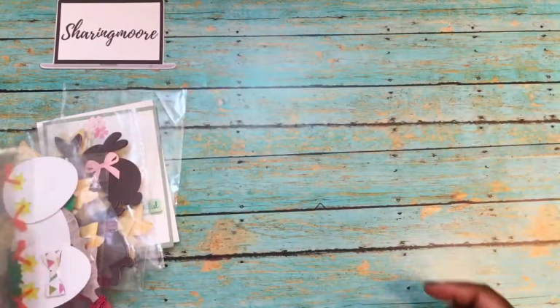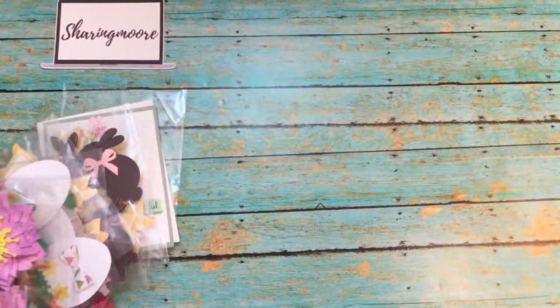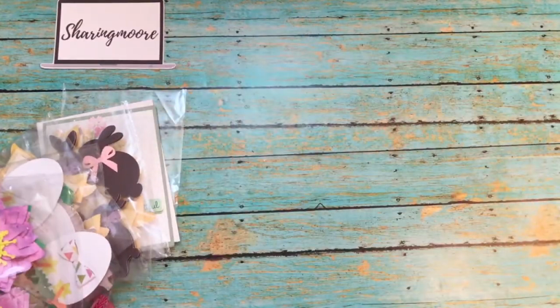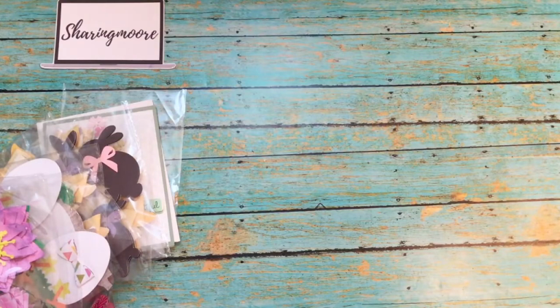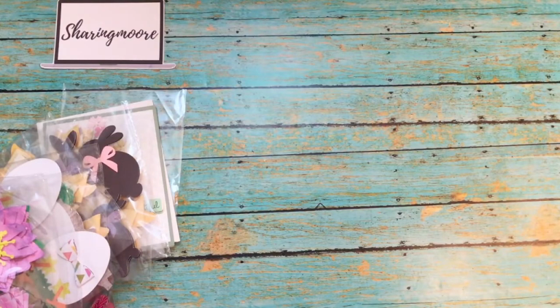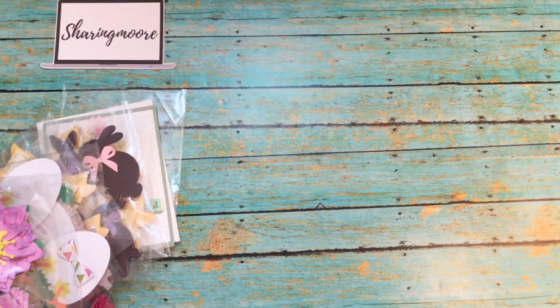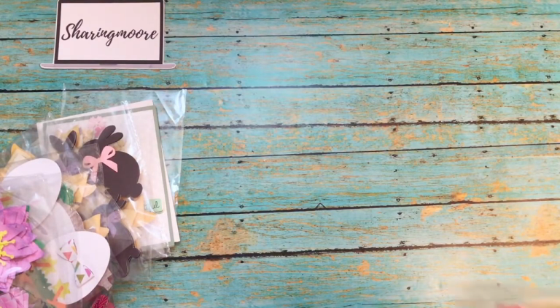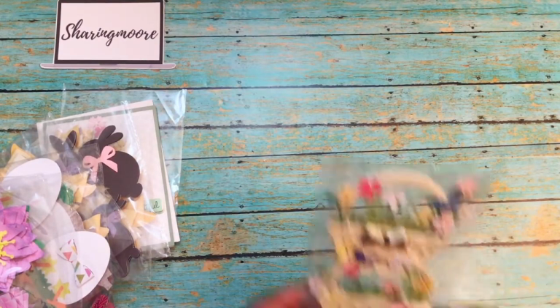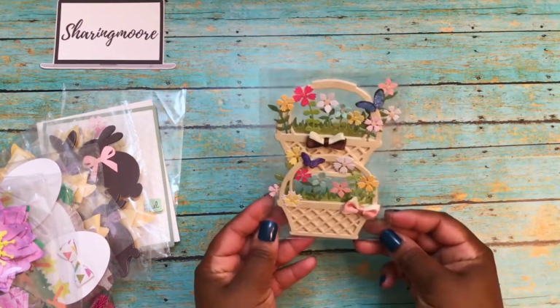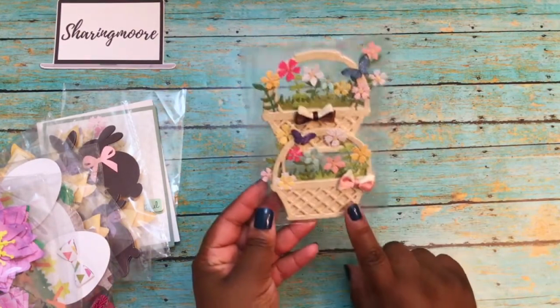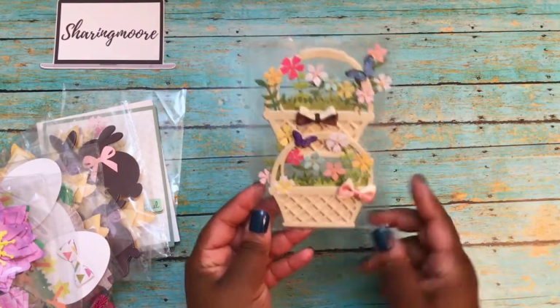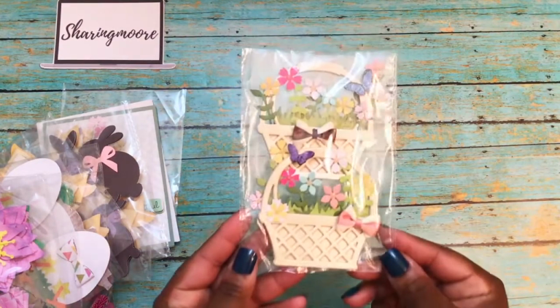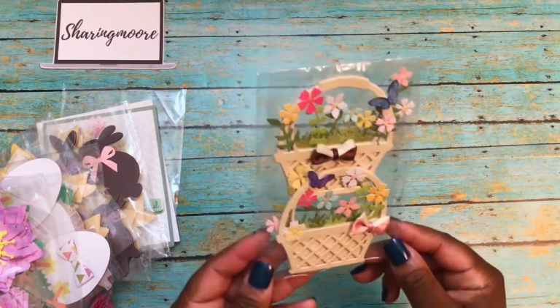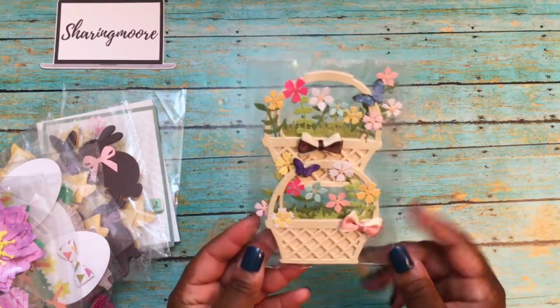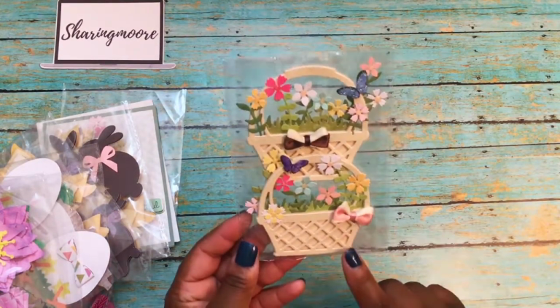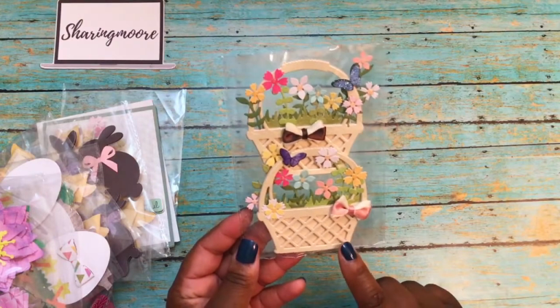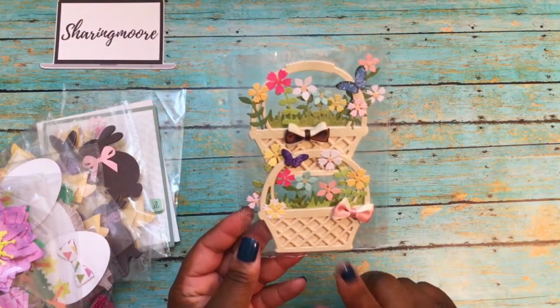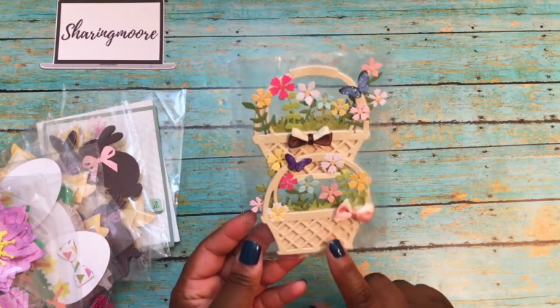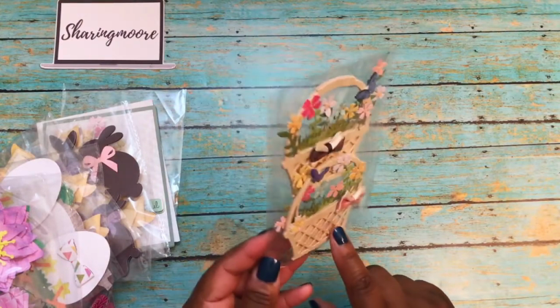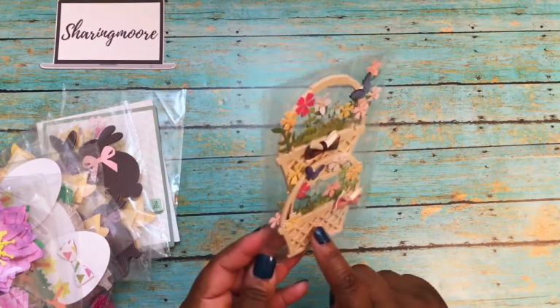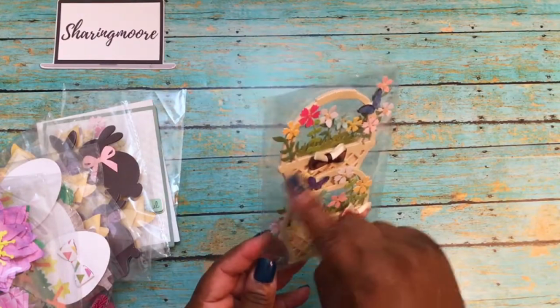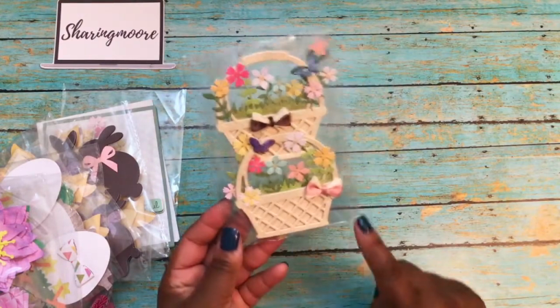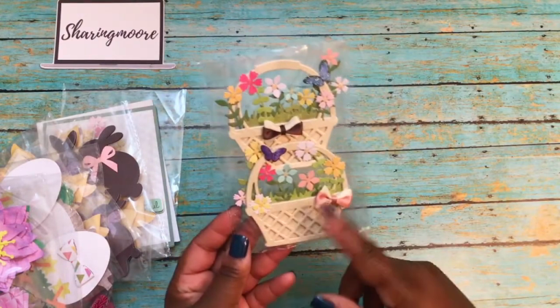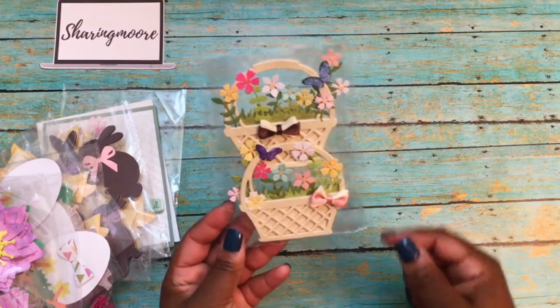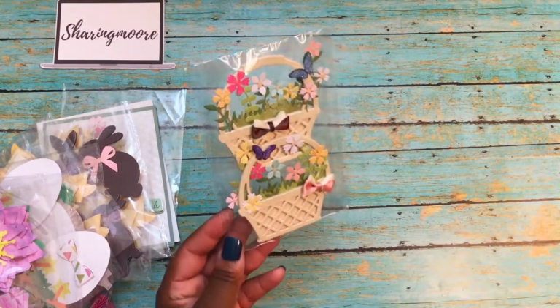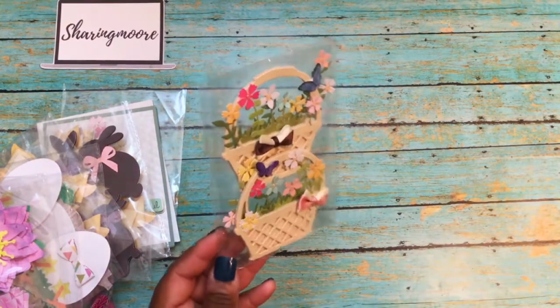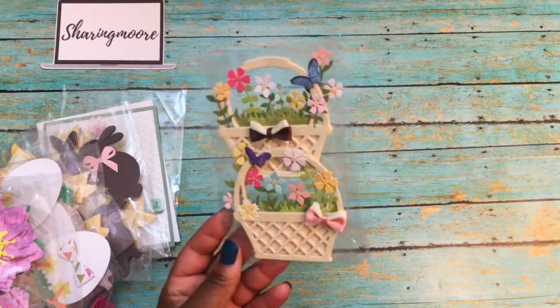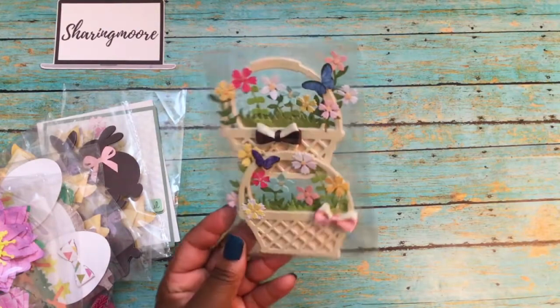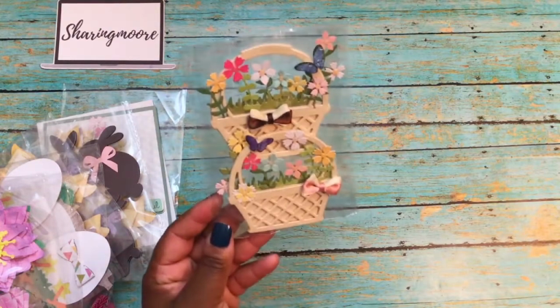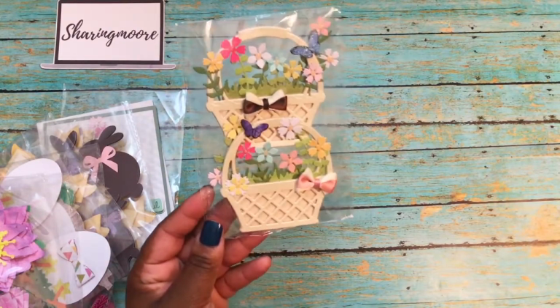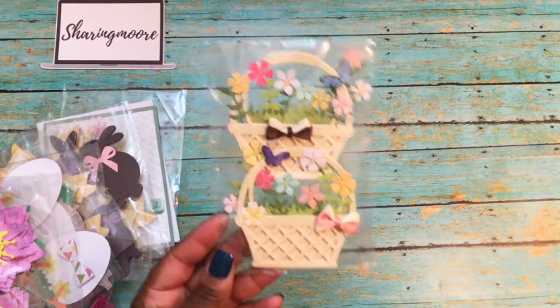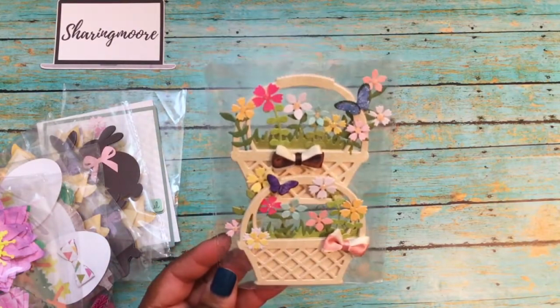Oh, and these baskets — I didn't know these were for me! Those are so cute. She did a project share on these as well, showing how she did the dimension and the pearl paper she used with the little flowers.